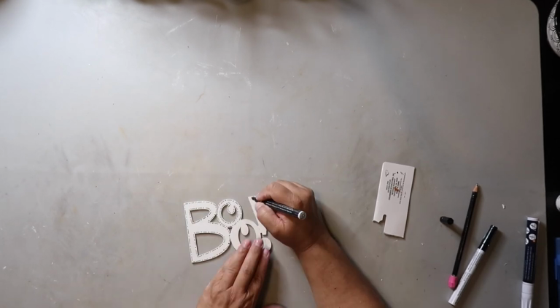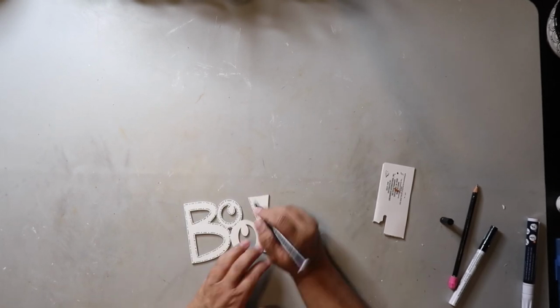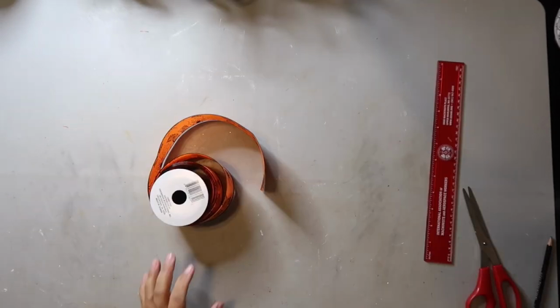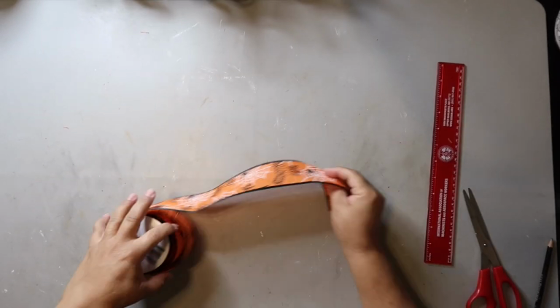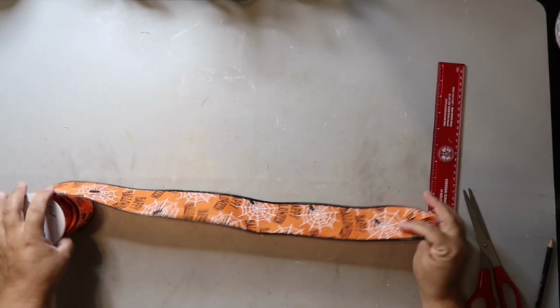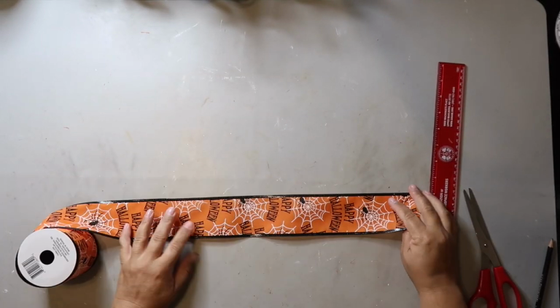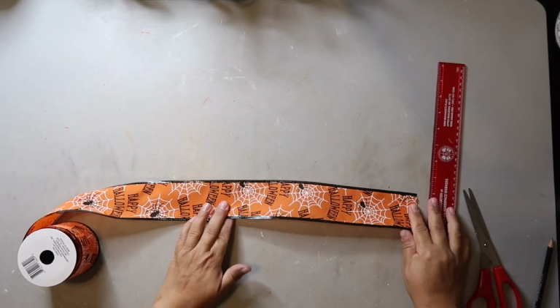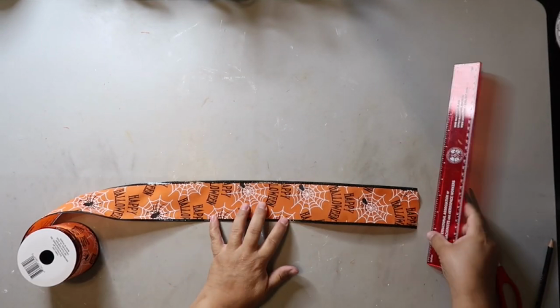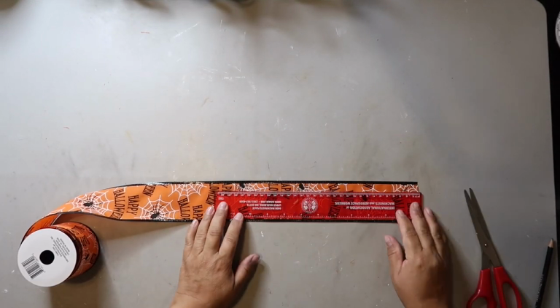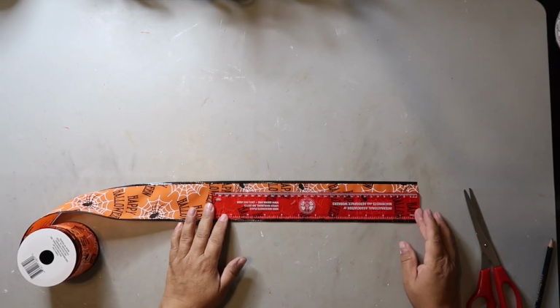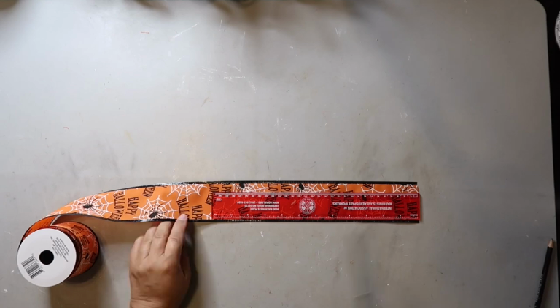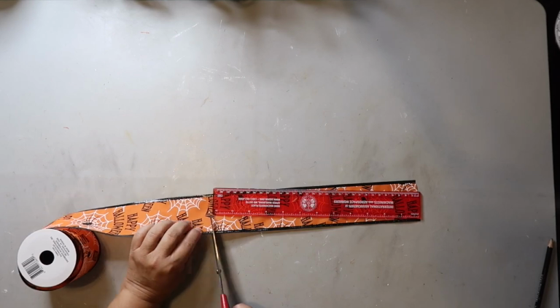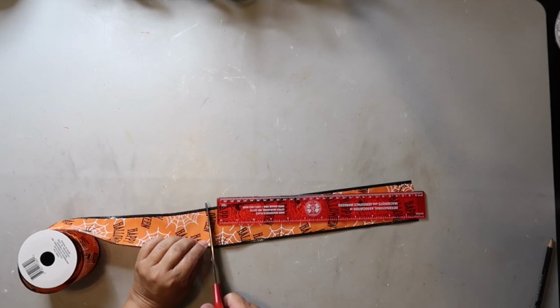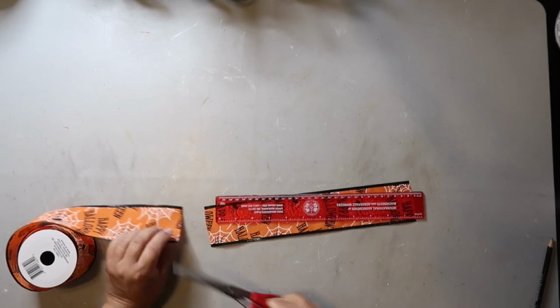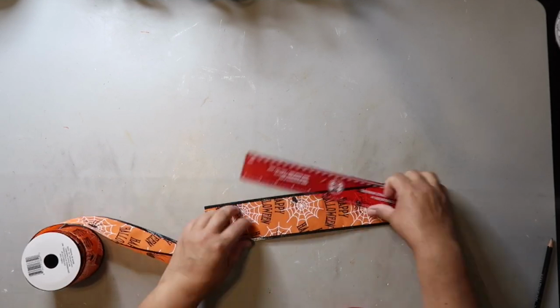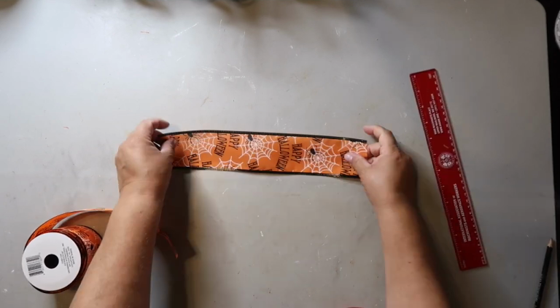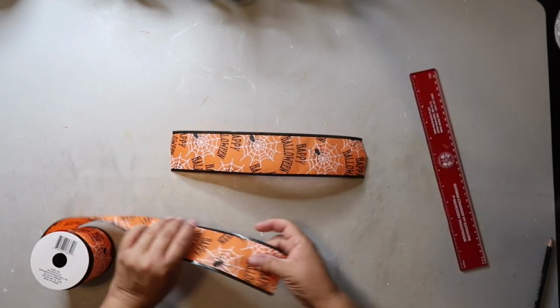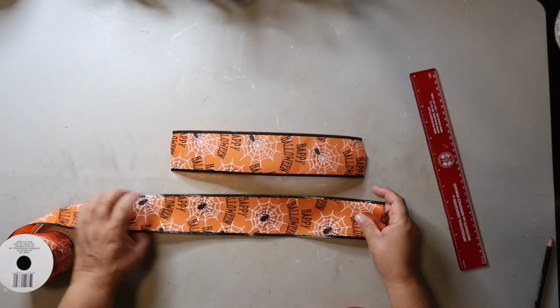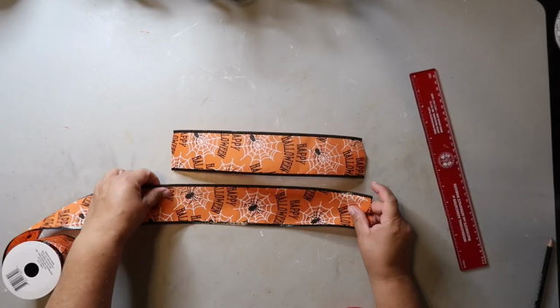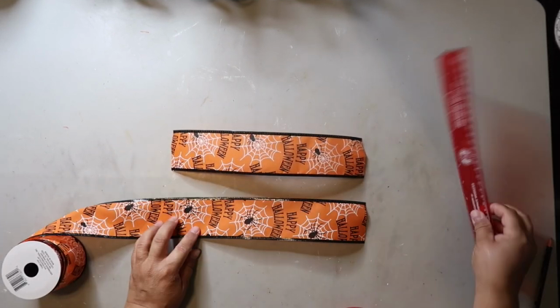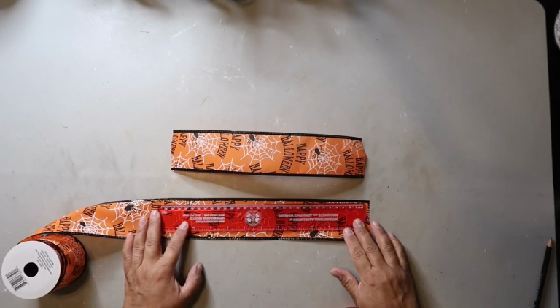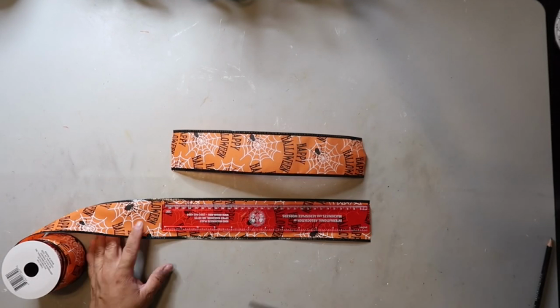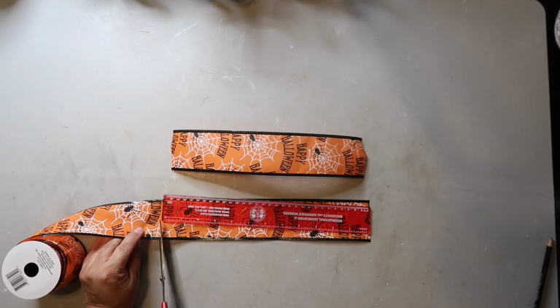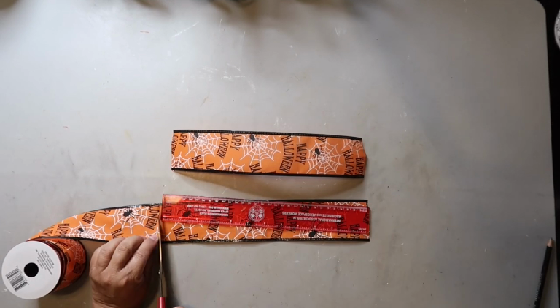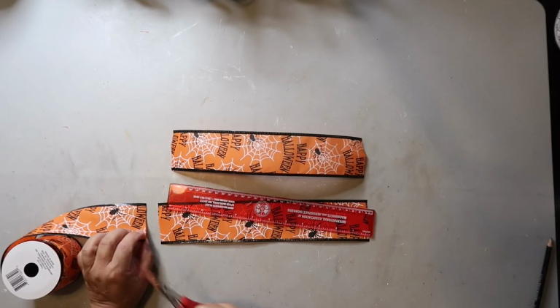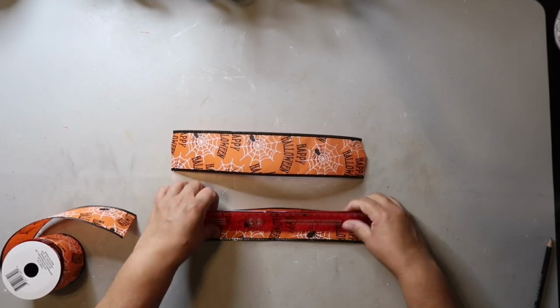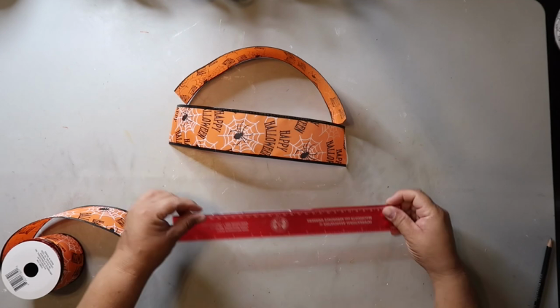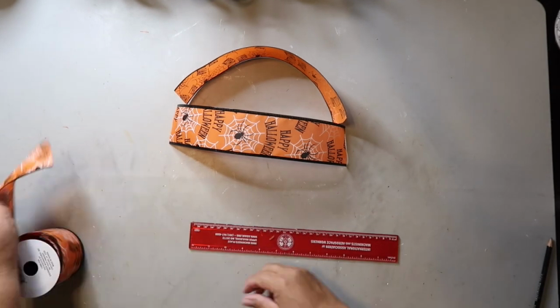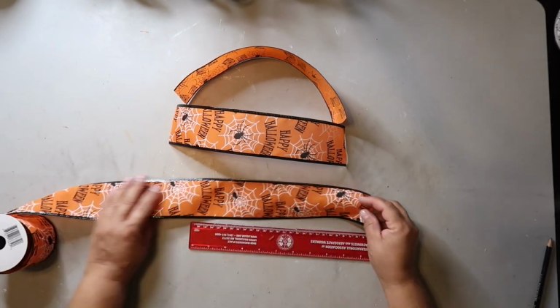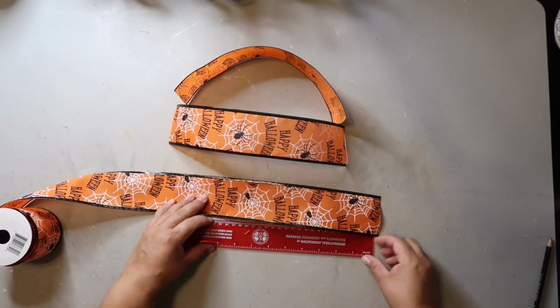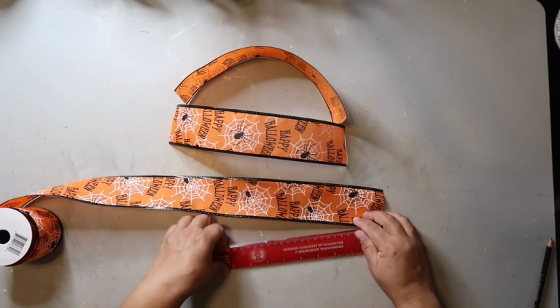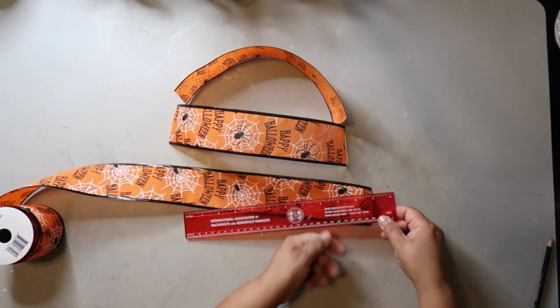For the top of the sign I needed a bow, so I found this ribbon from Dollar Tree and cut out three pieces — two 12-inch pieces and one 10-inch piece.